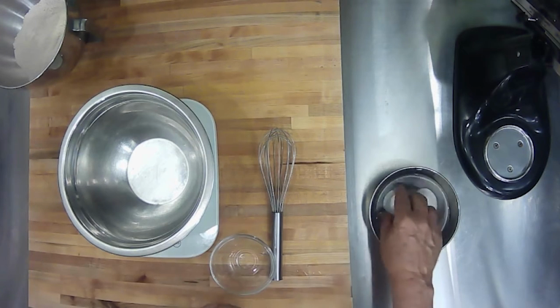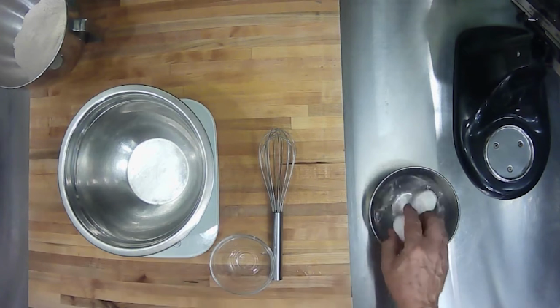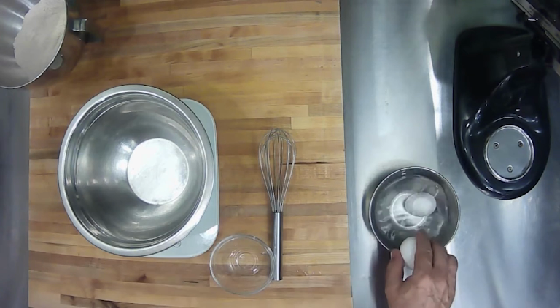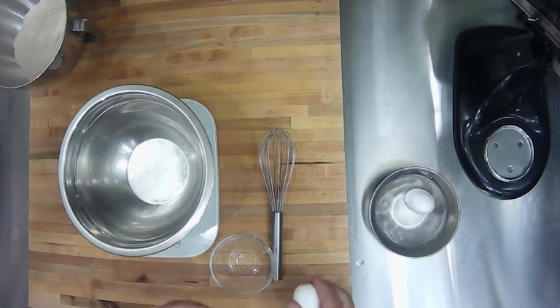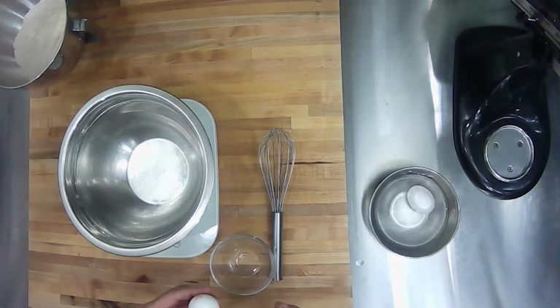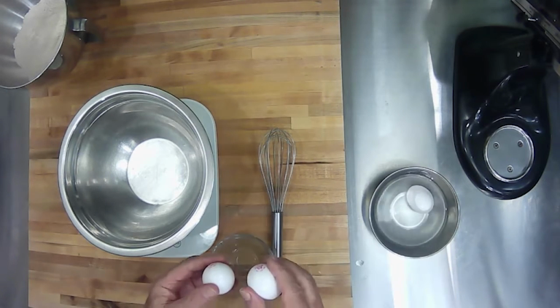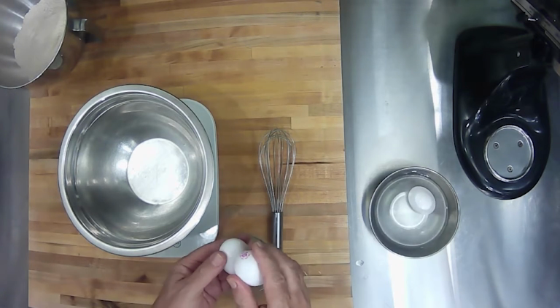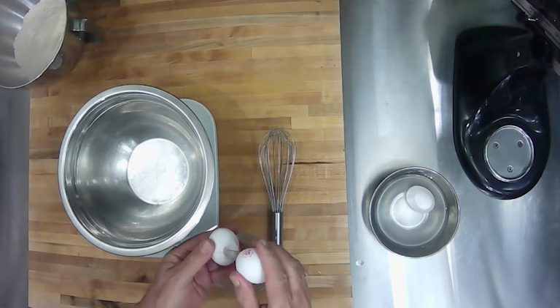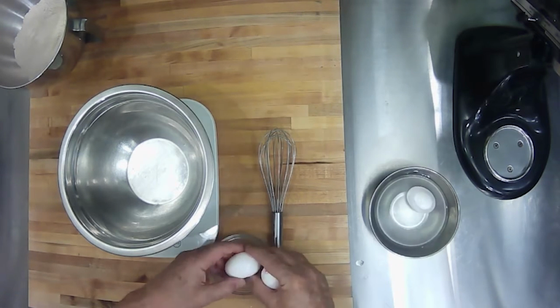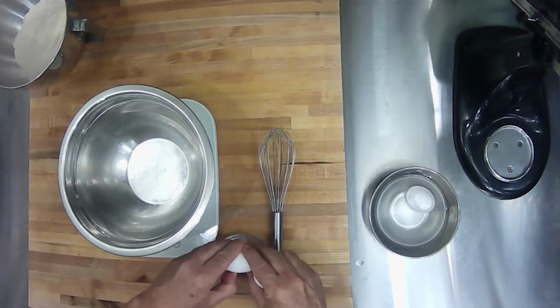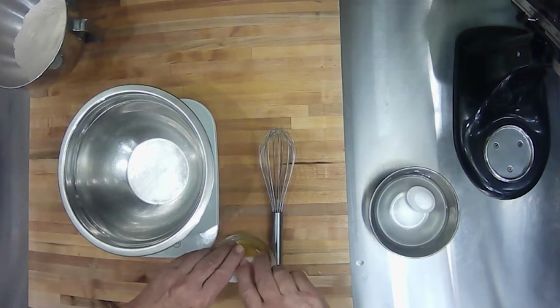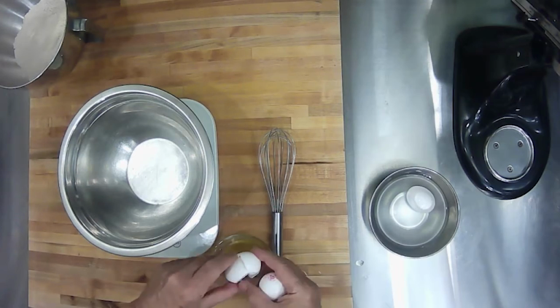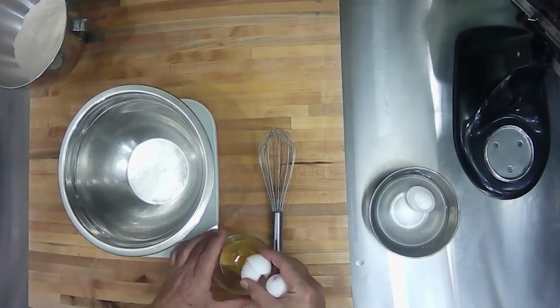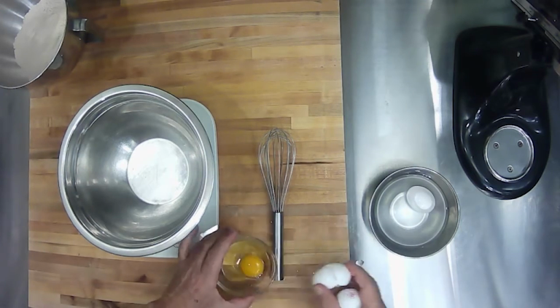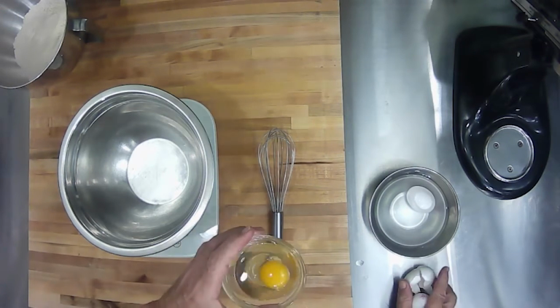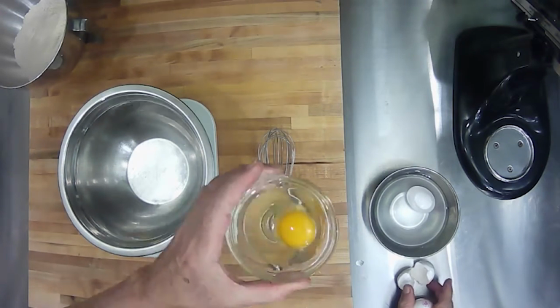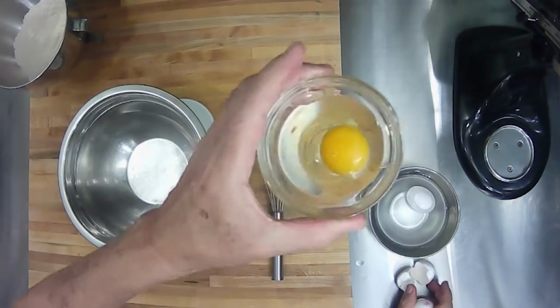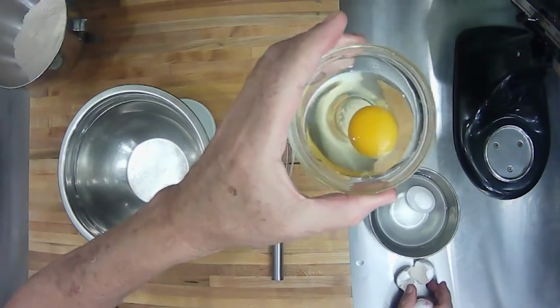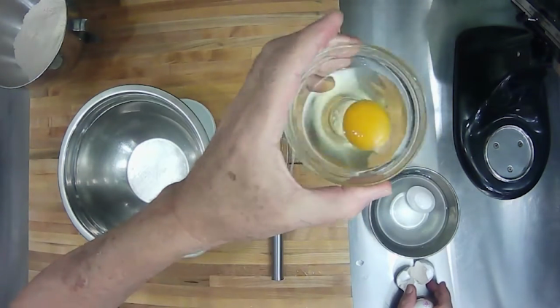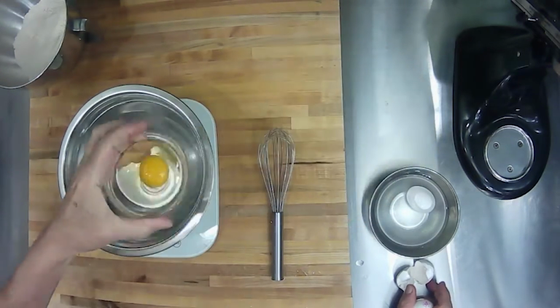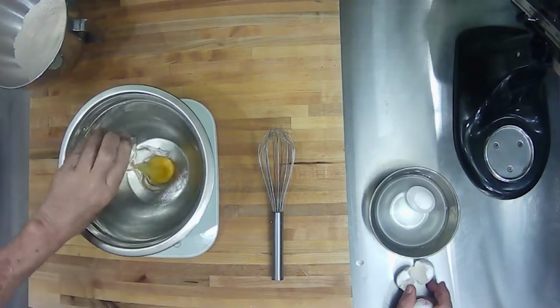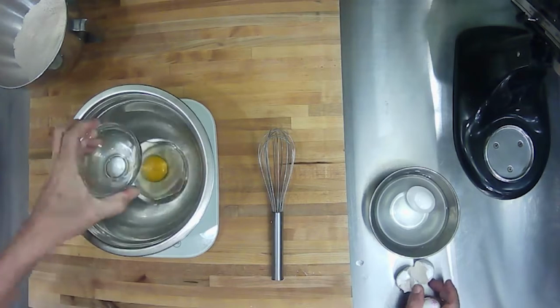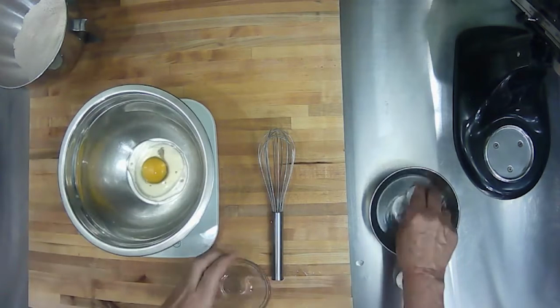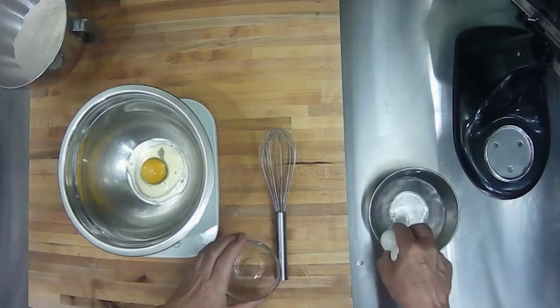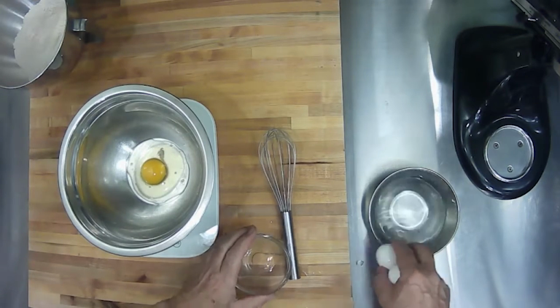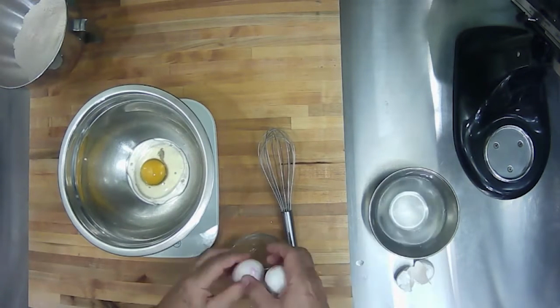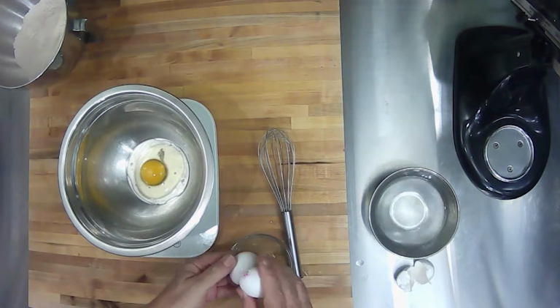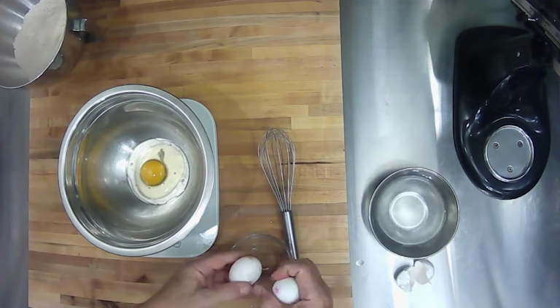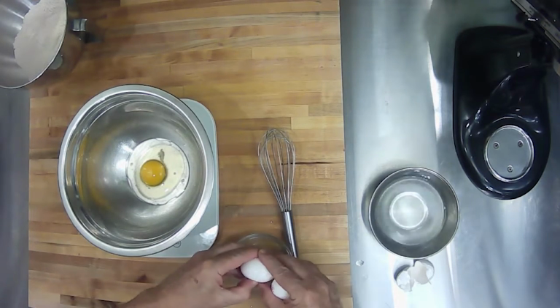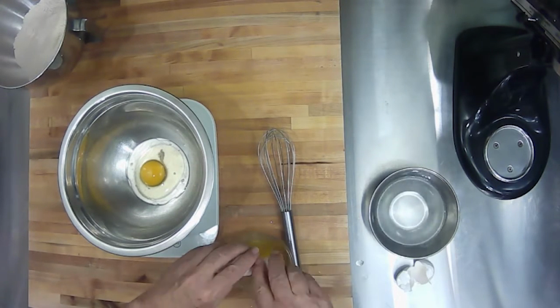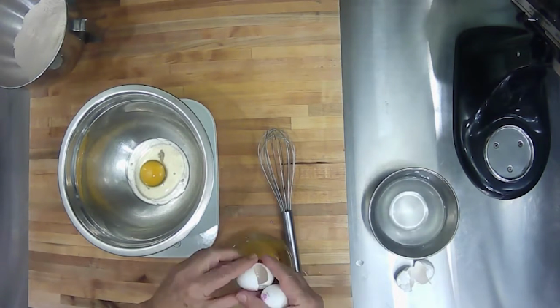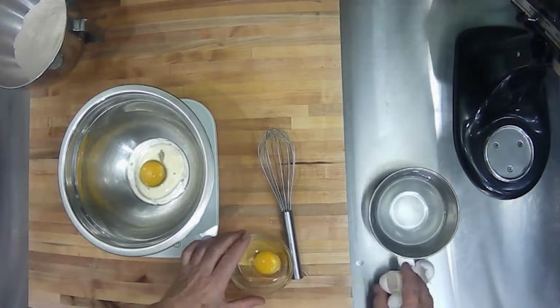With the second bowl on the scale and zeroed out, we're going to do the wet ingredients. Start by cracking two eggs together, dumping the egg into a glass bowl, and examining it for shells, blood spots, or impurities.